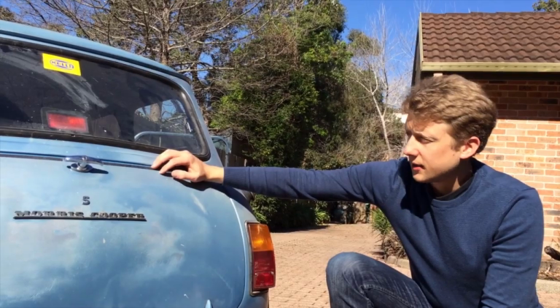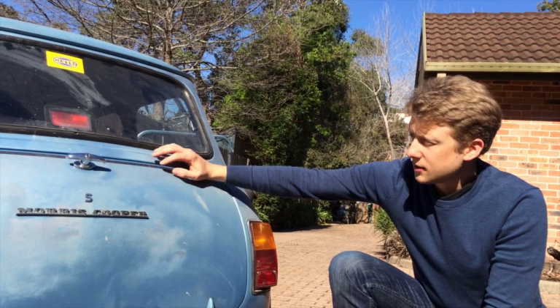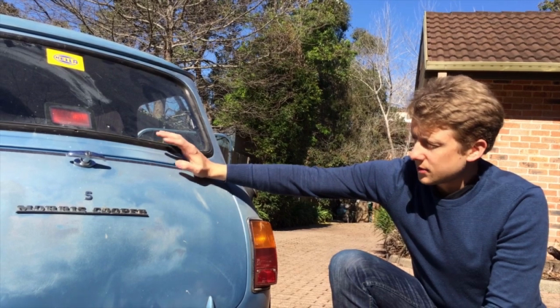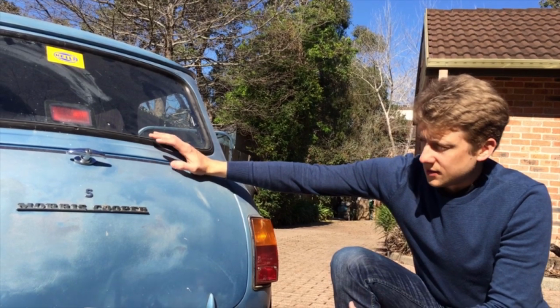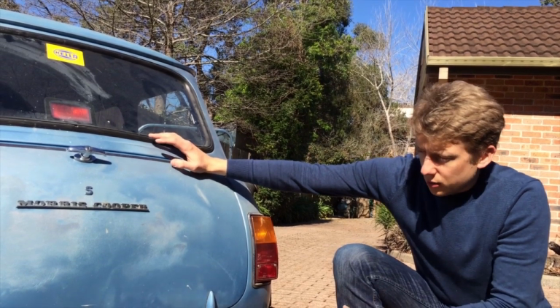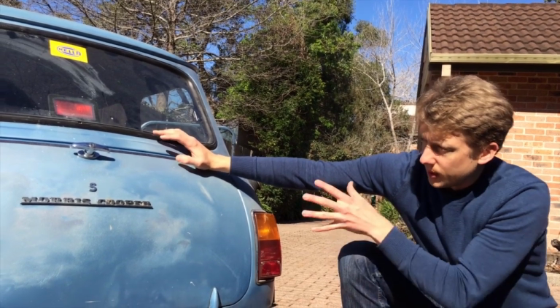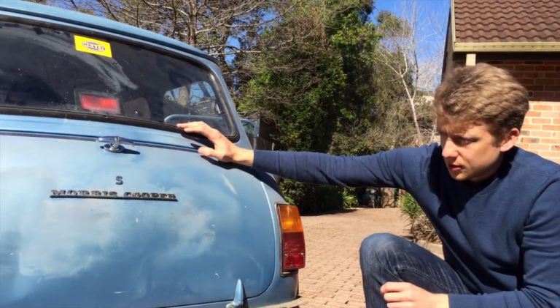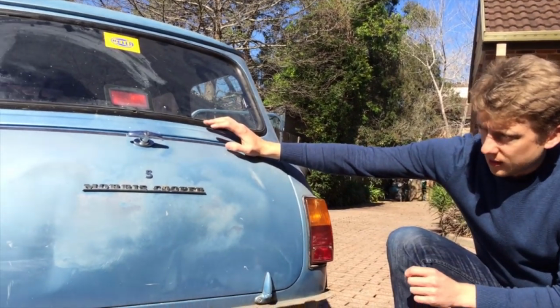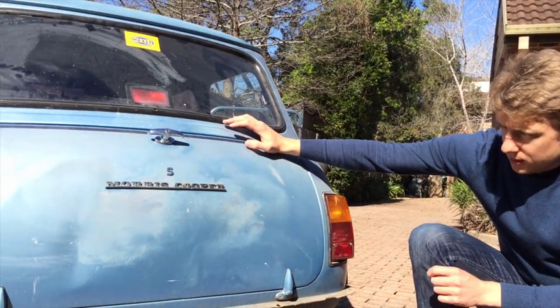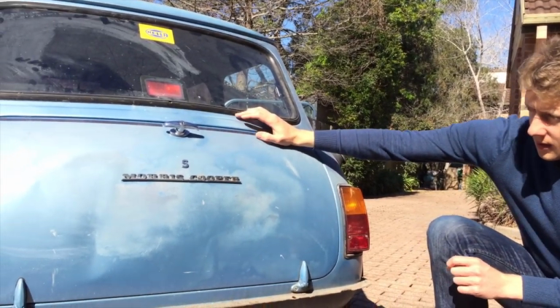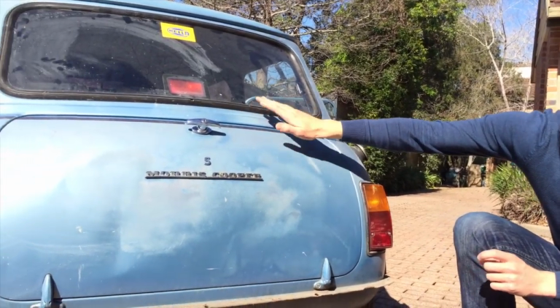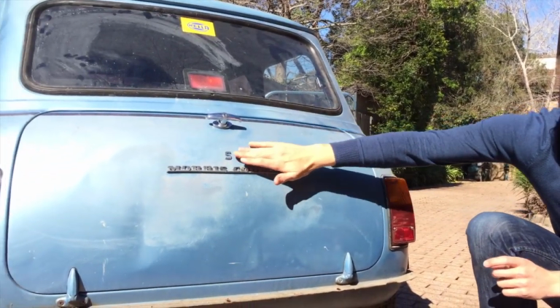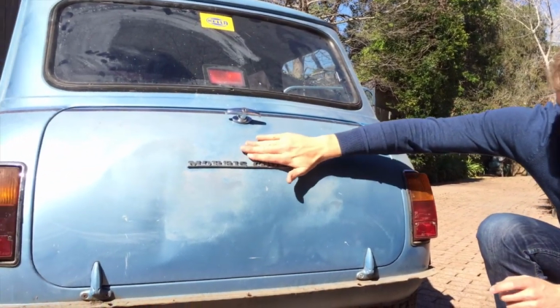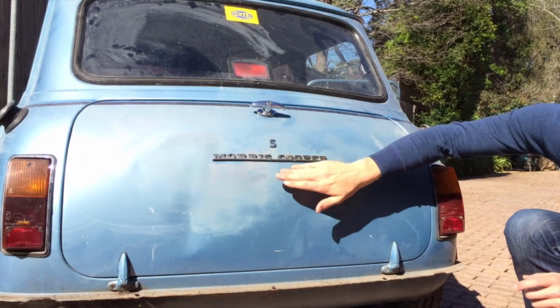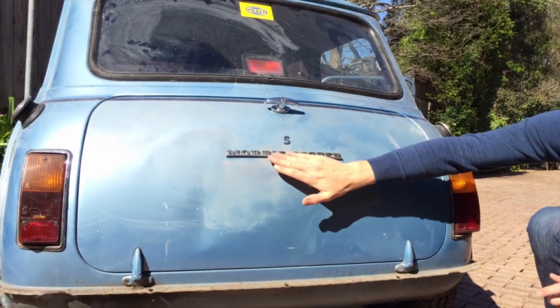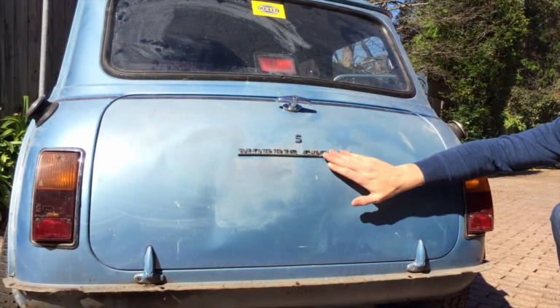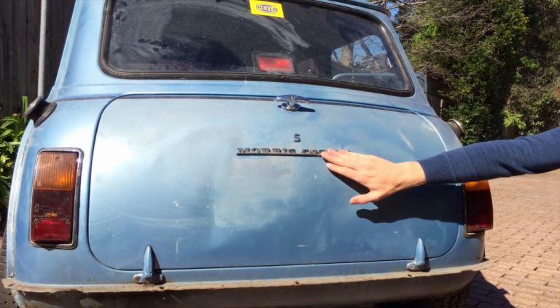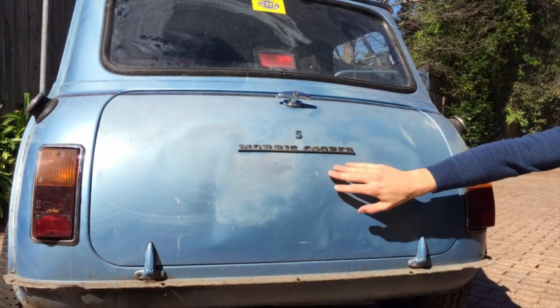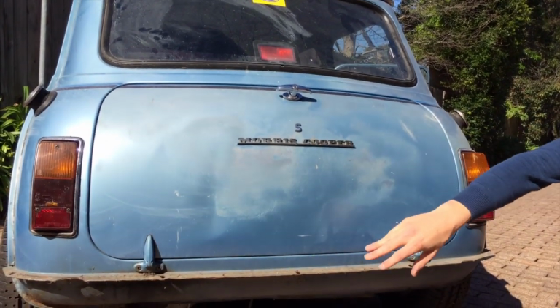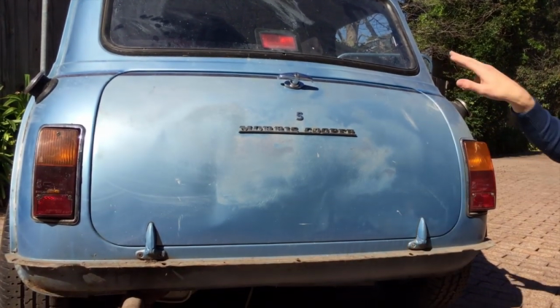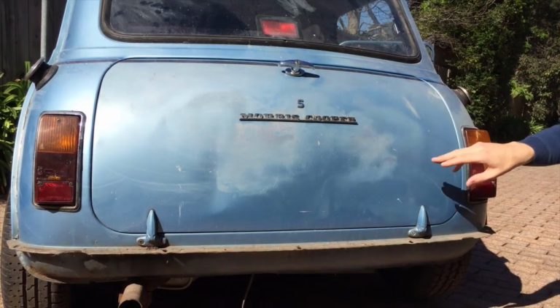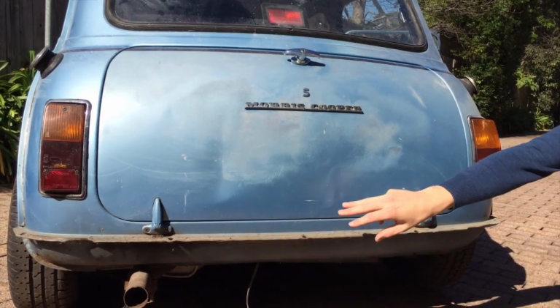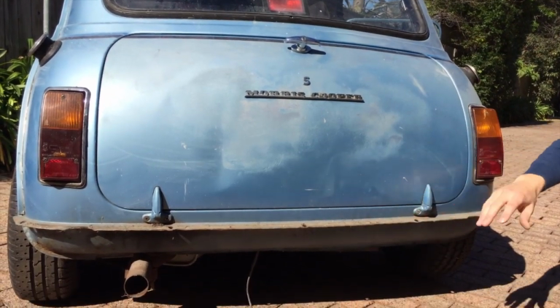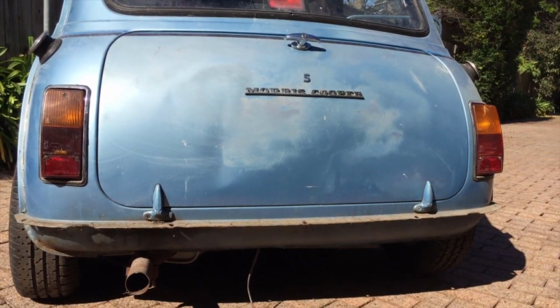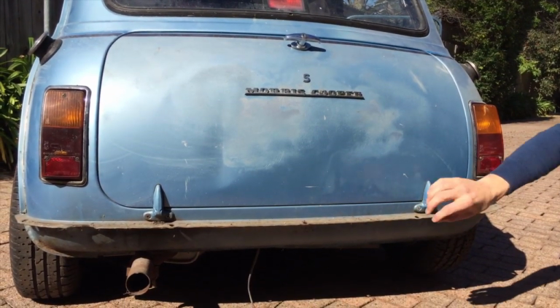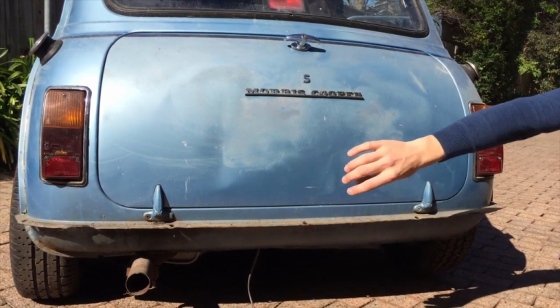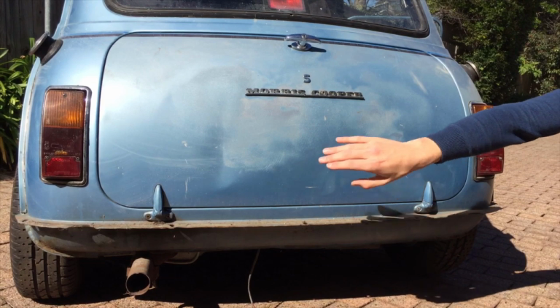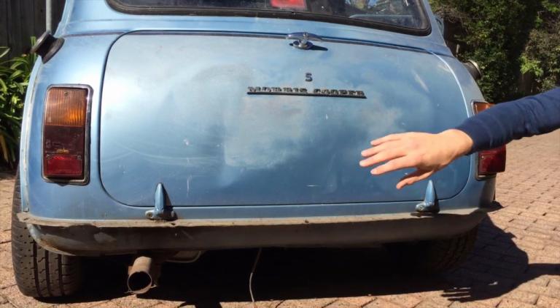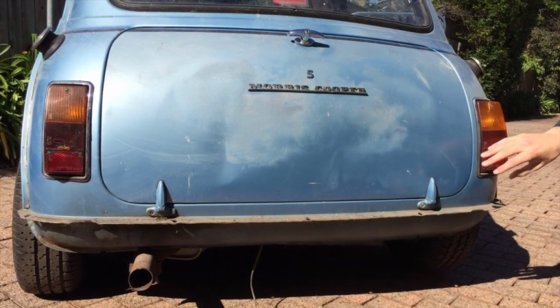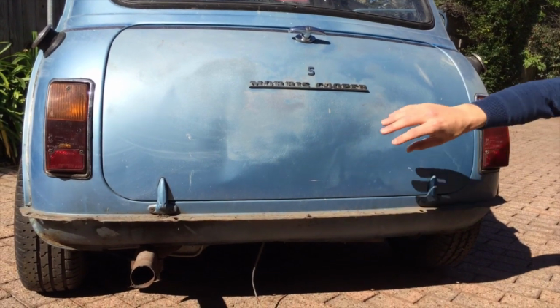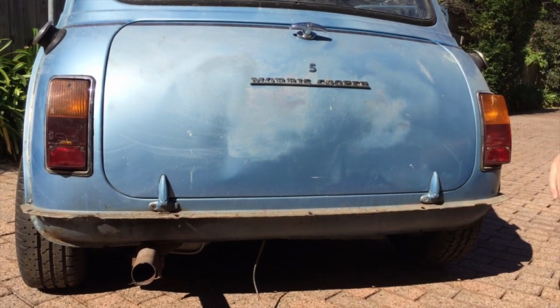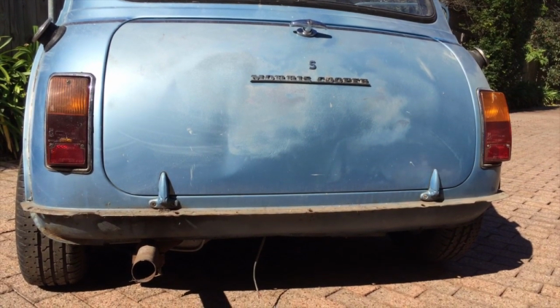A few extra features to note before we go inside the boot: the Cooper S will have a small 'S' badge above the Morris Cooper badge at the rear, and like the front bumper bars, the rear bumper has also had overriders and corner nerf bars at each side.